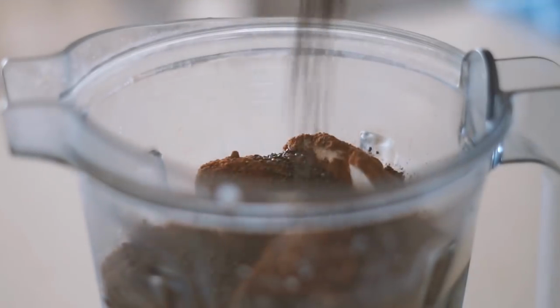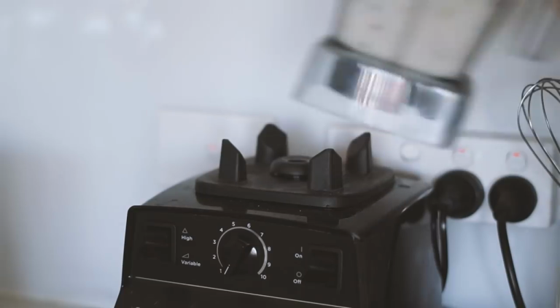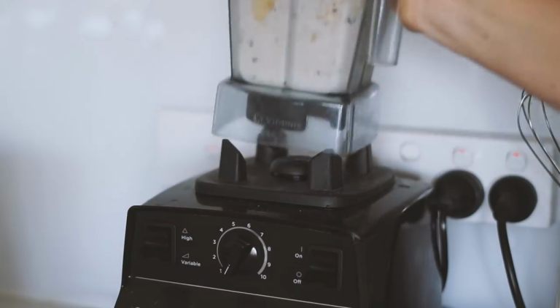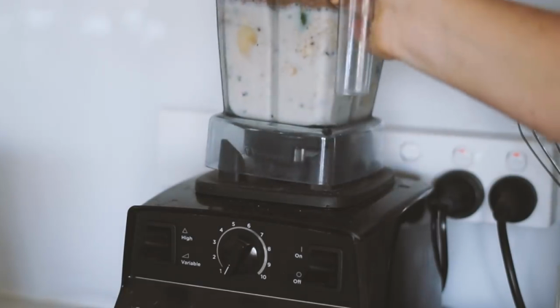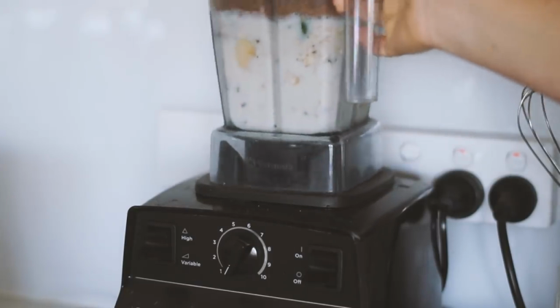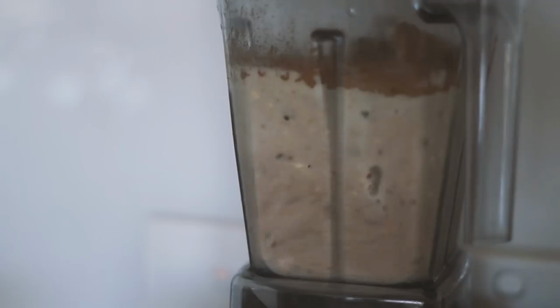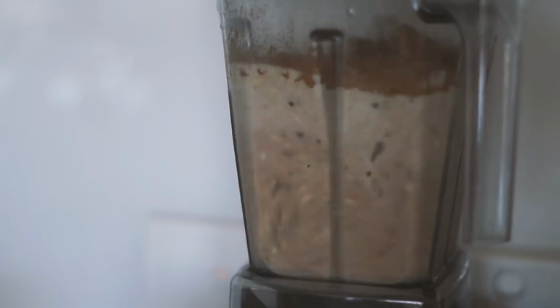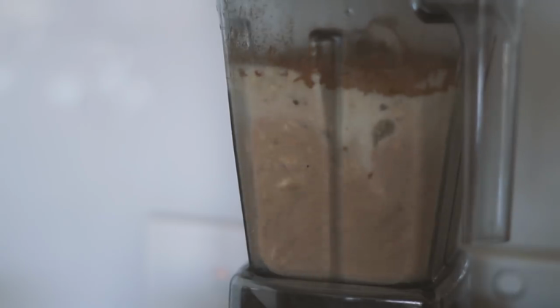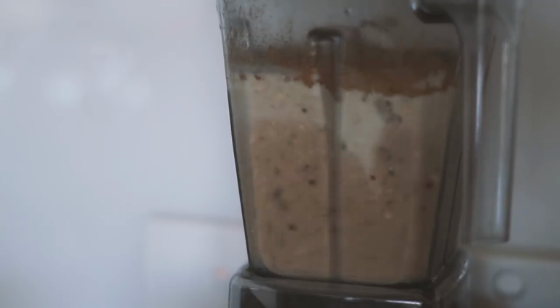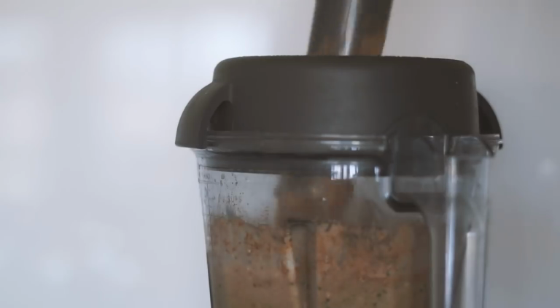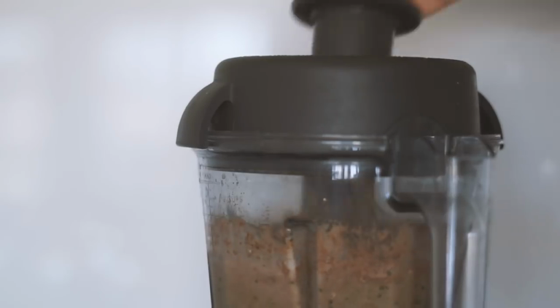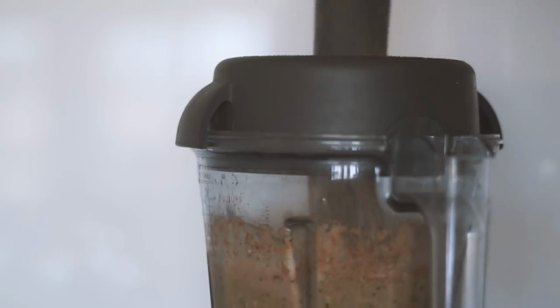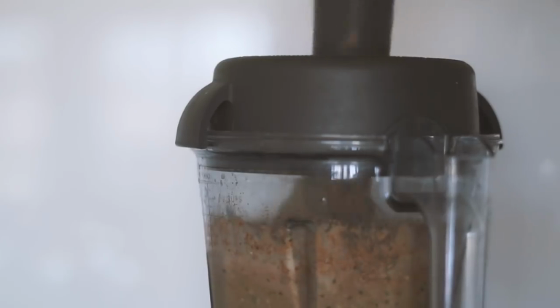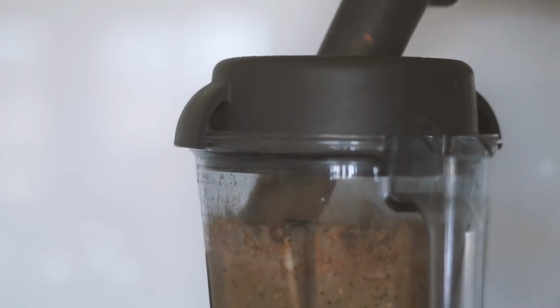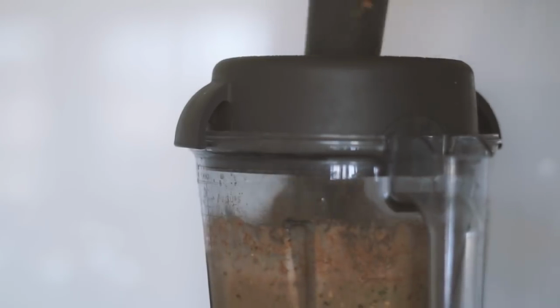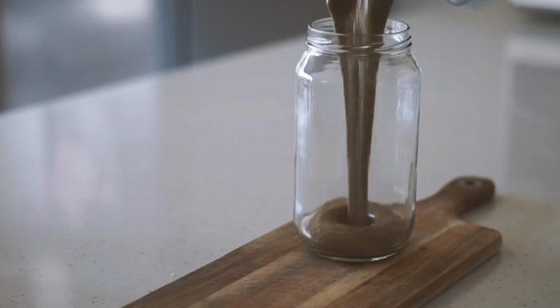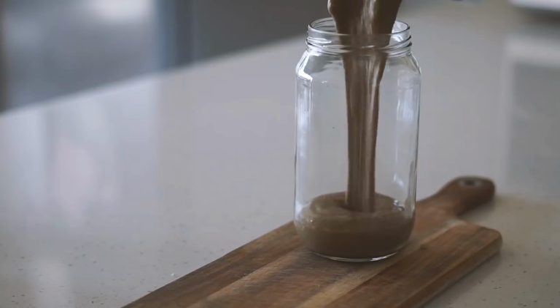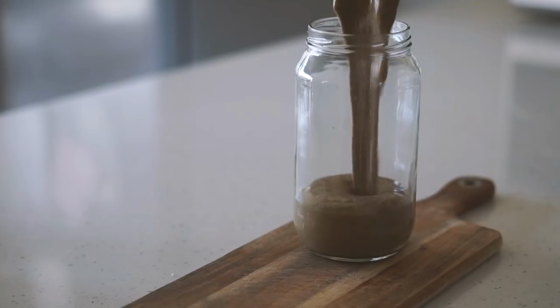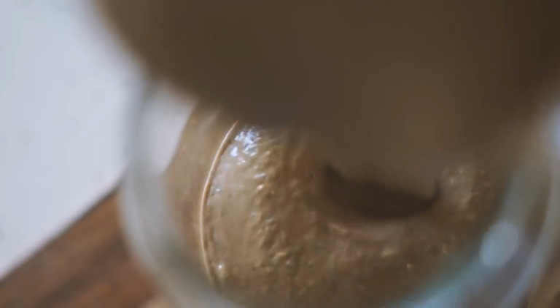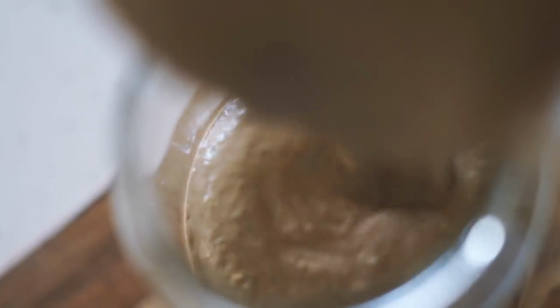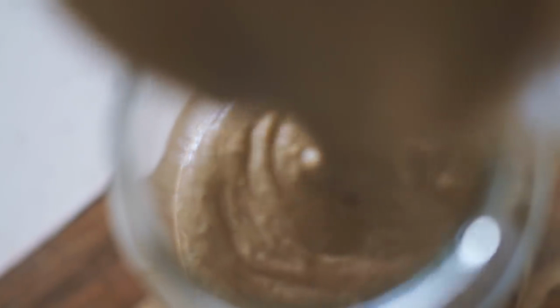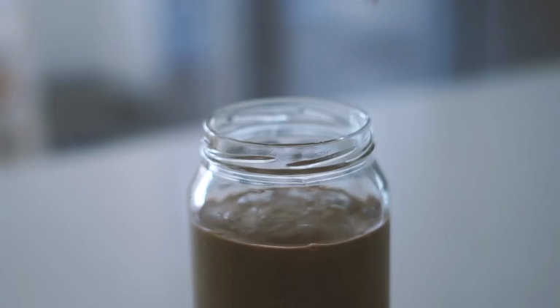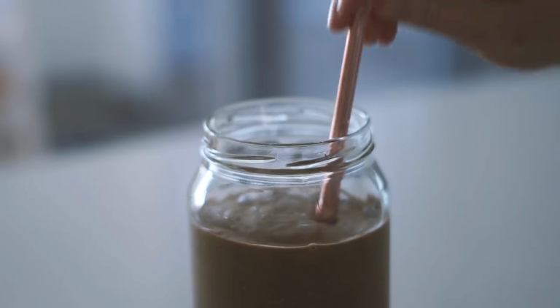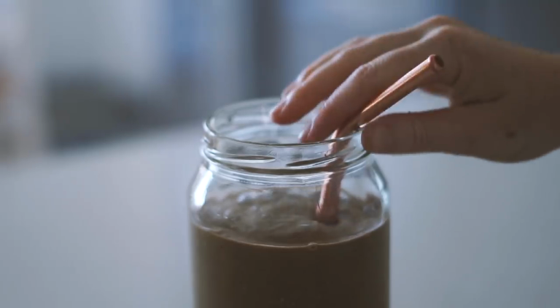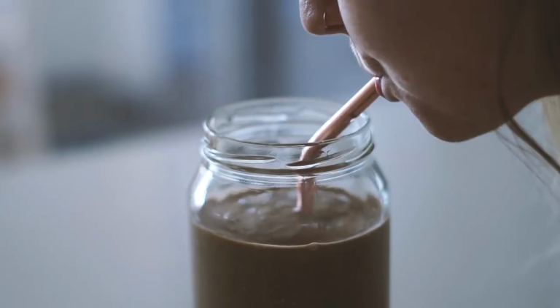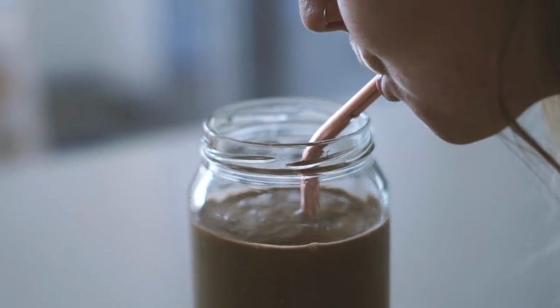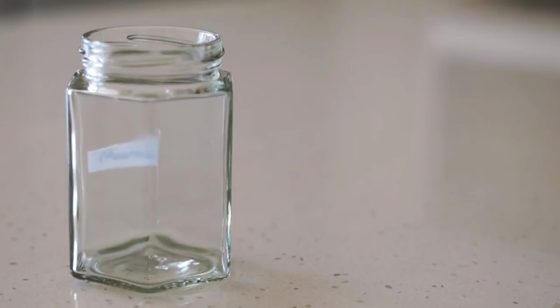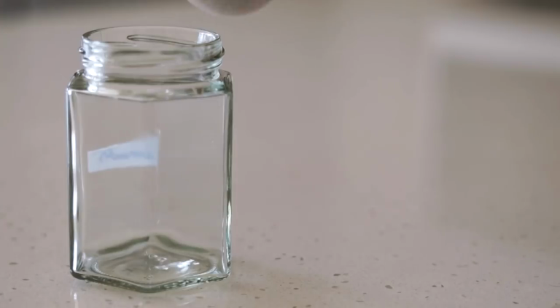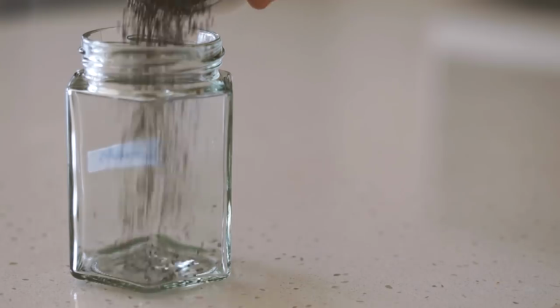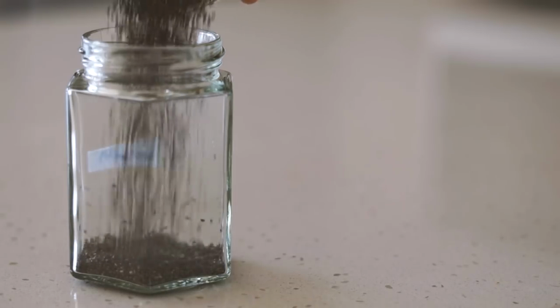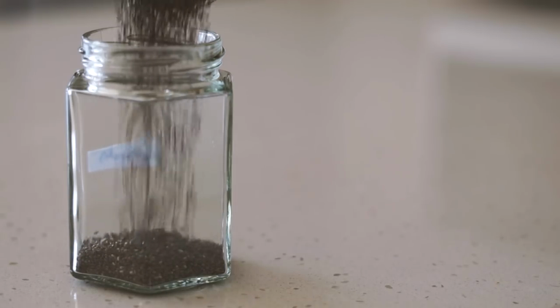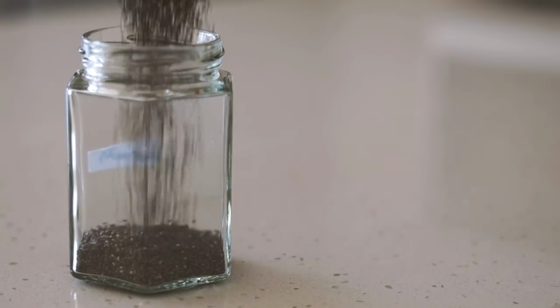Then I am blending that all up — what would I do without my Vitamix, I do not know! Pouring it all up and enjoying — this was so good, oh my goodness. Moving on to Saturday.